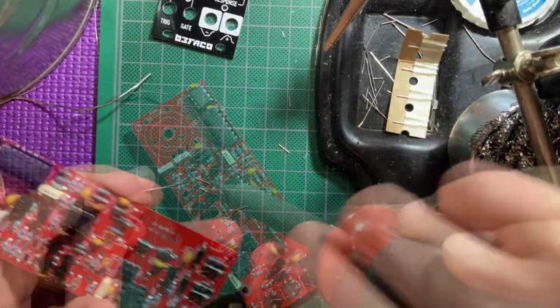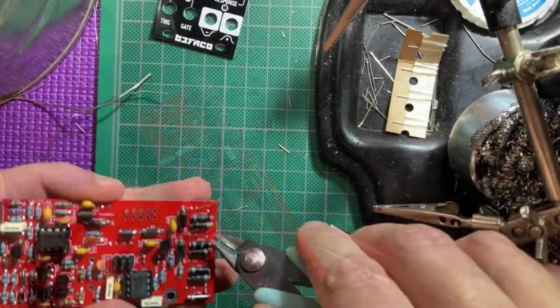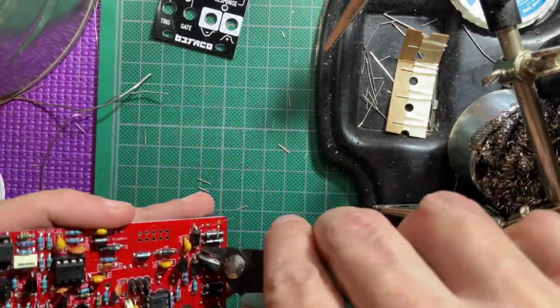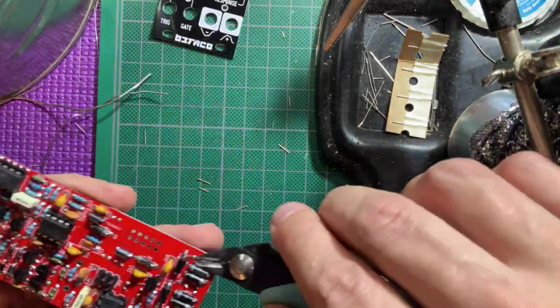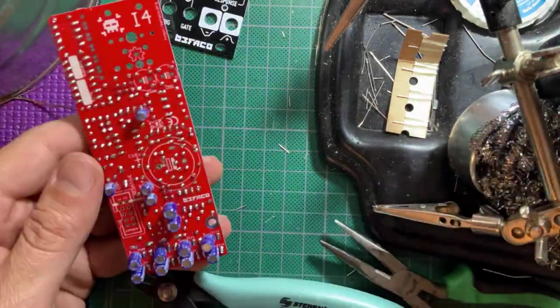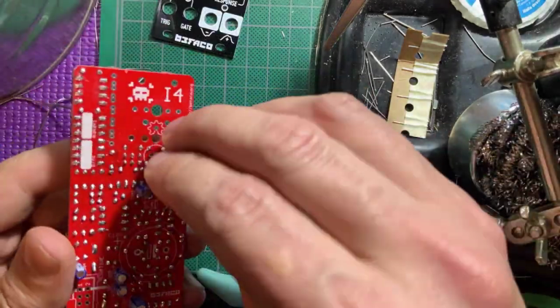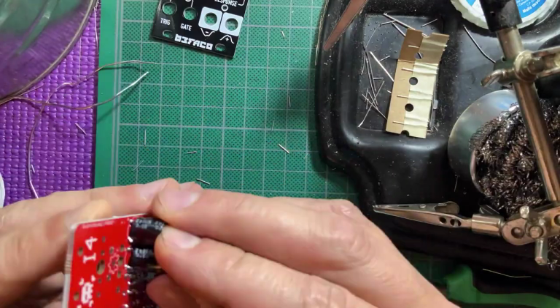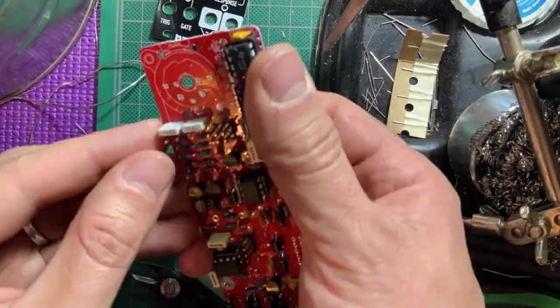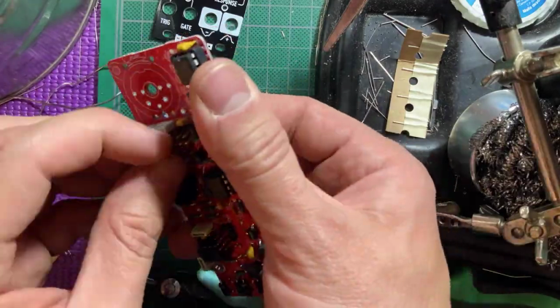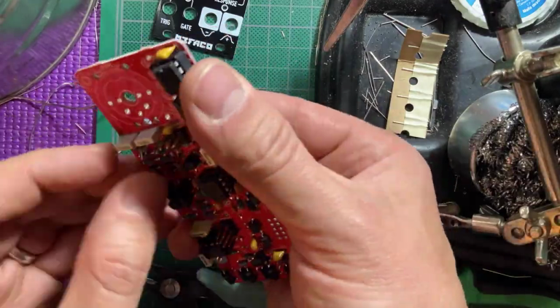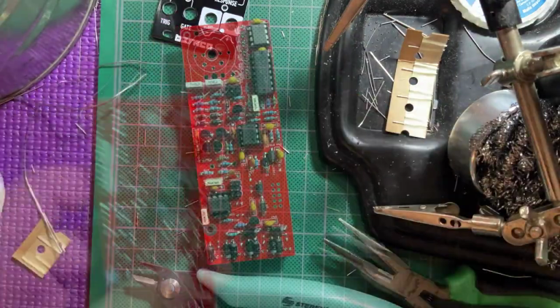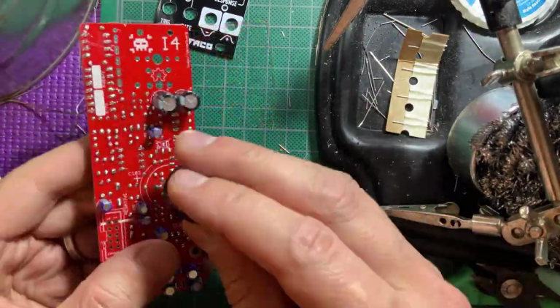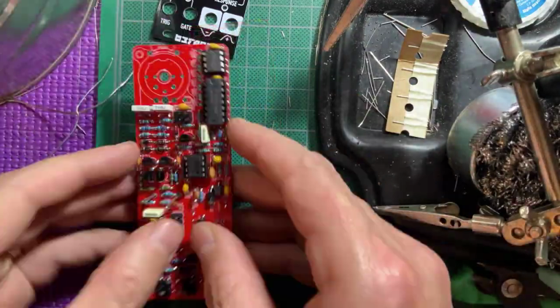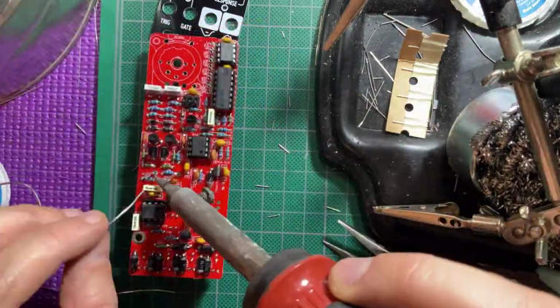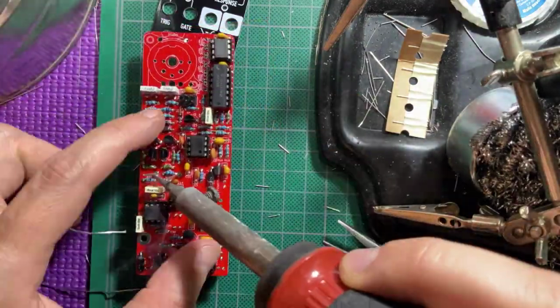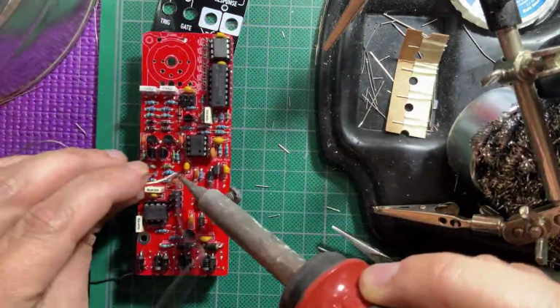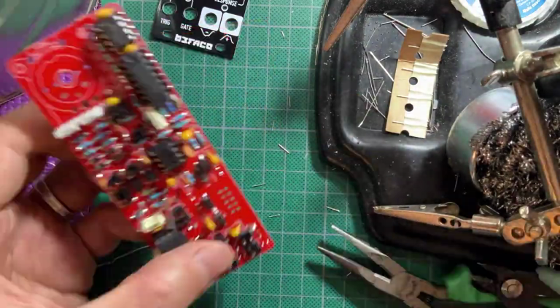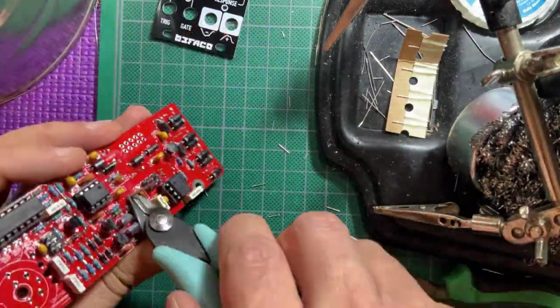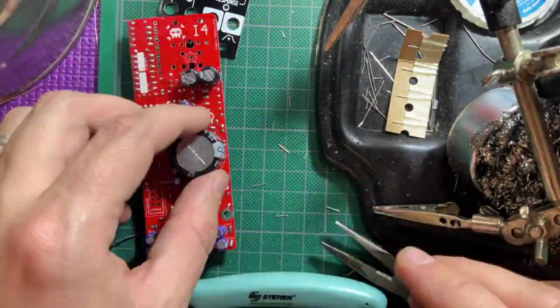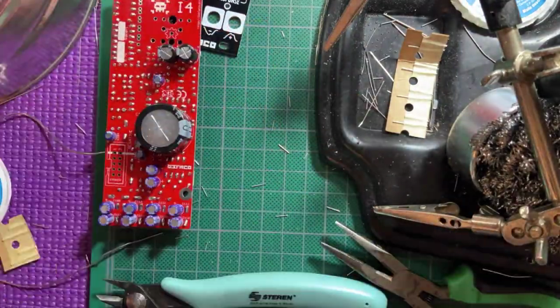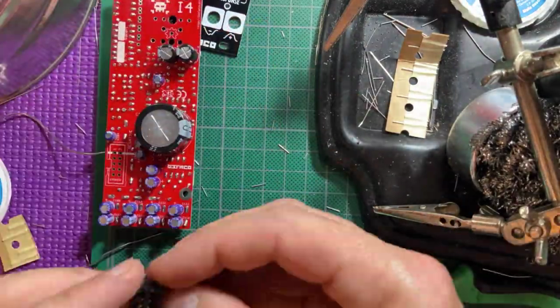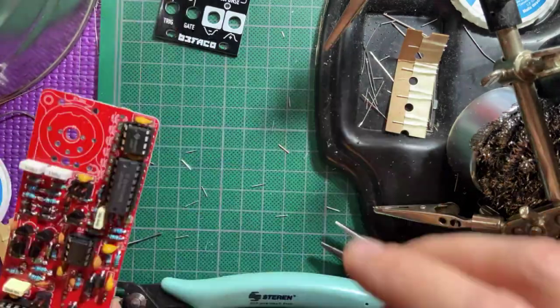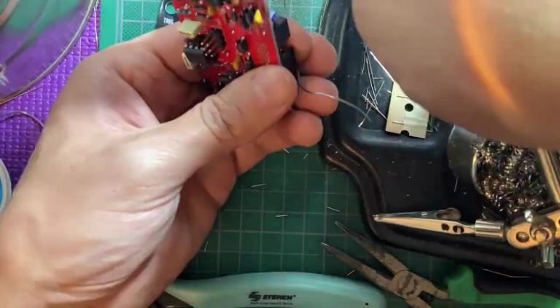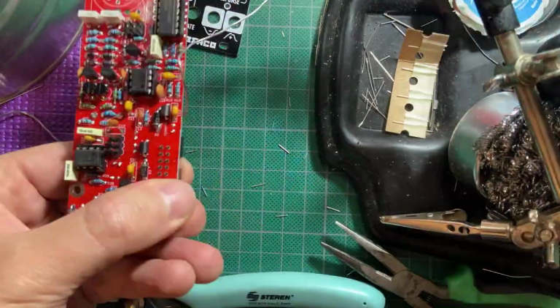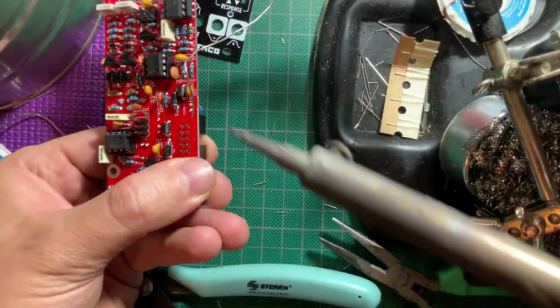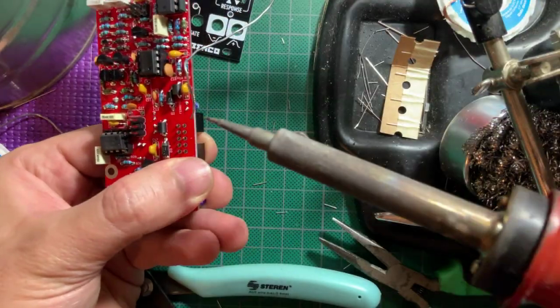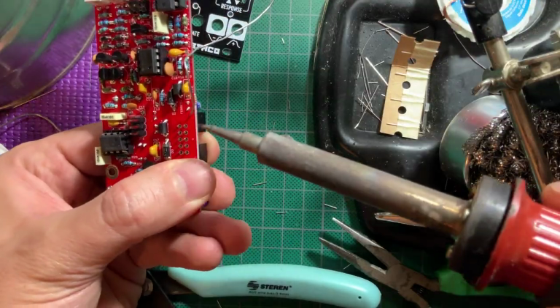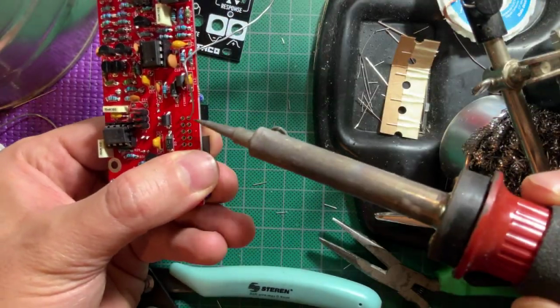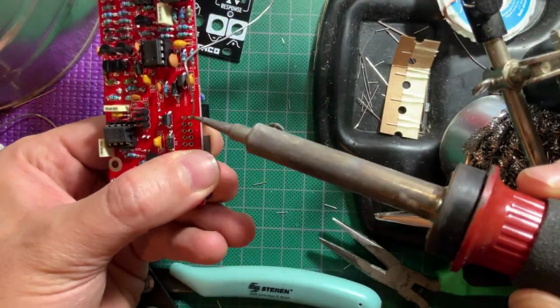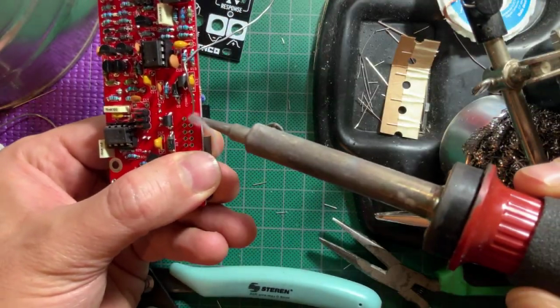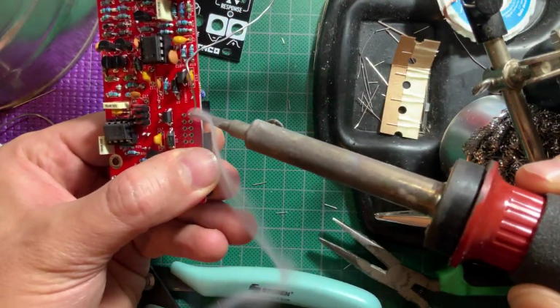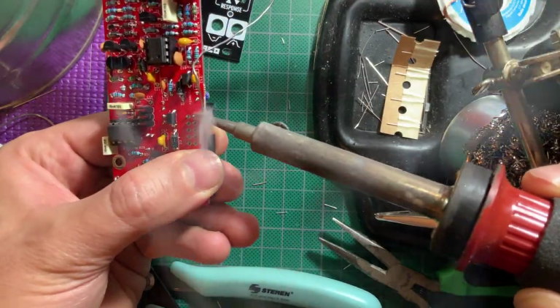Now add the two big caps and the huge one. Then the power header. I use the snake charmer technique while holding the header — just don't touch the pin being soldered or you'll get burned.